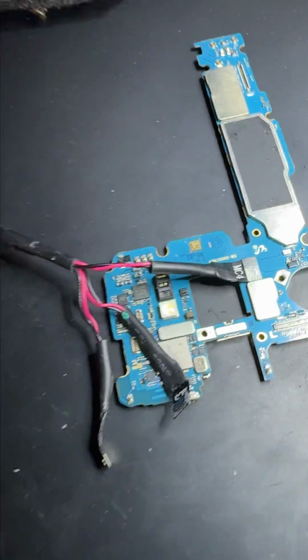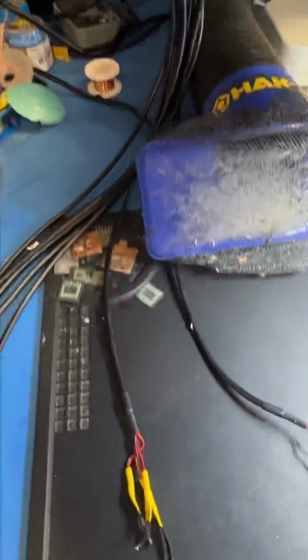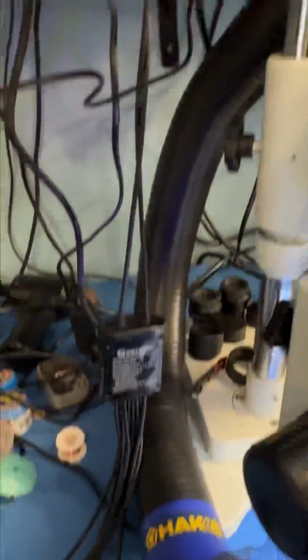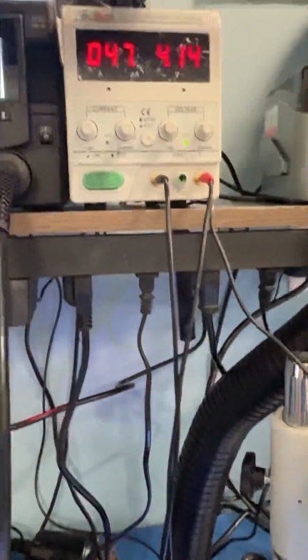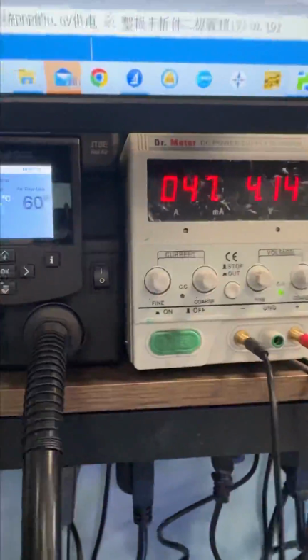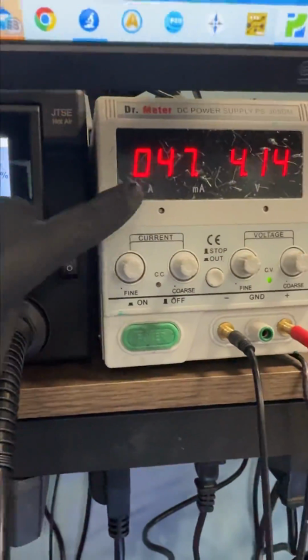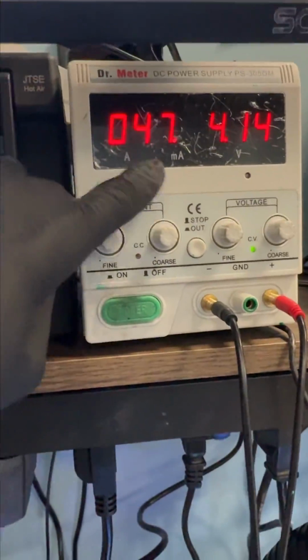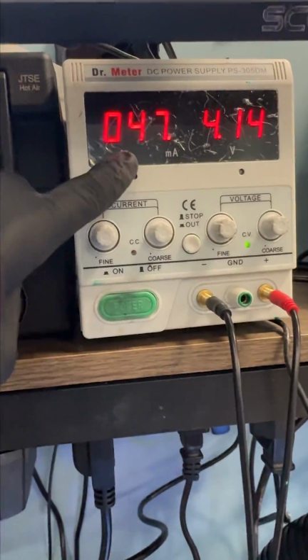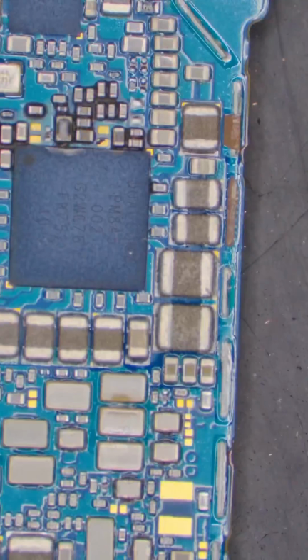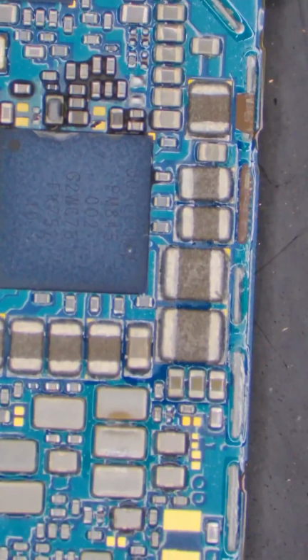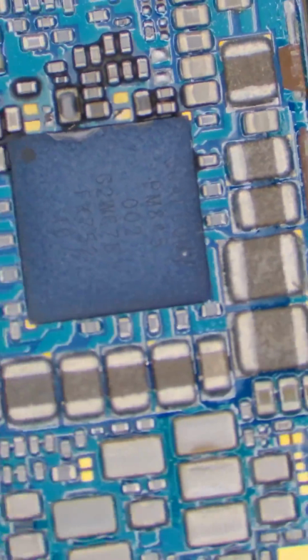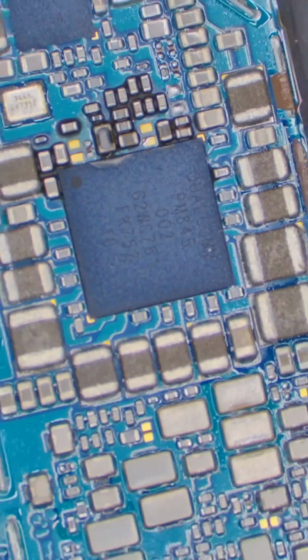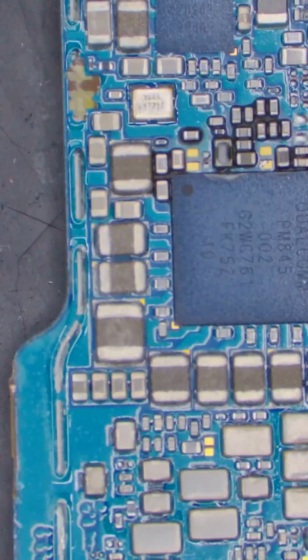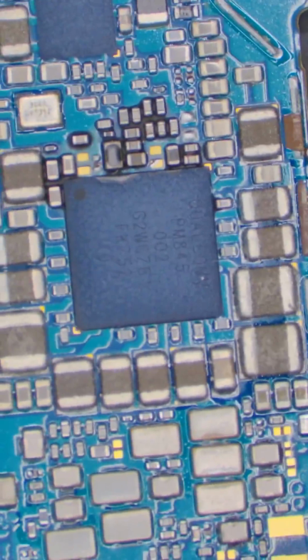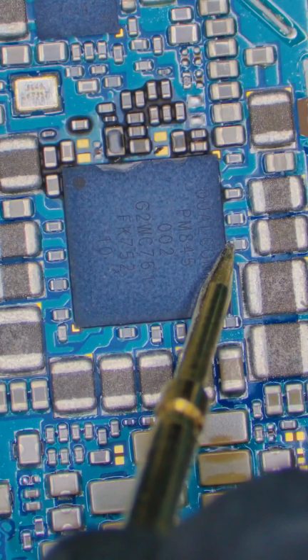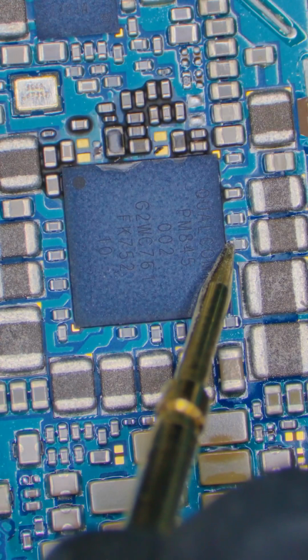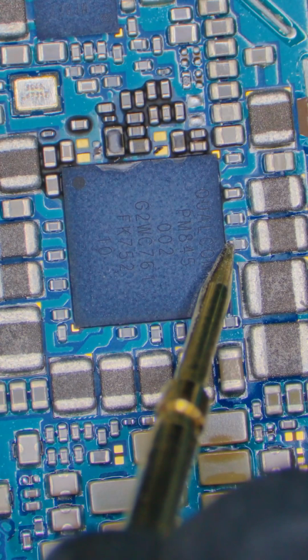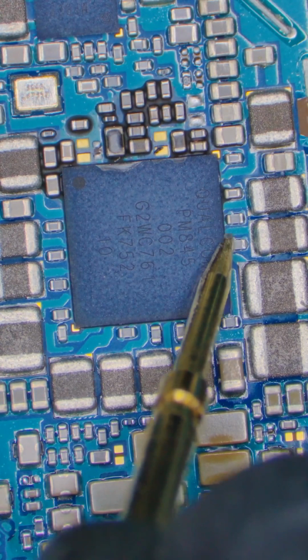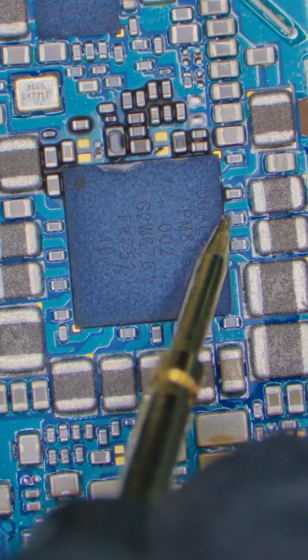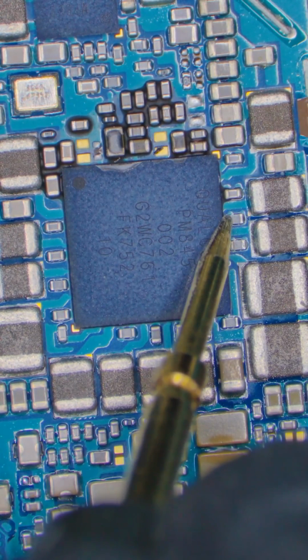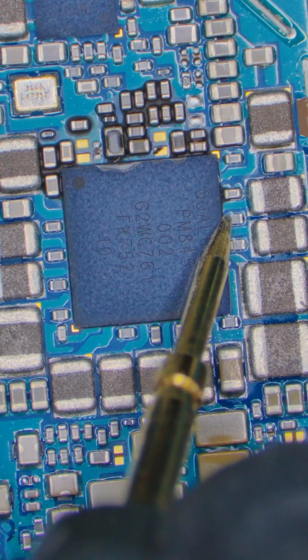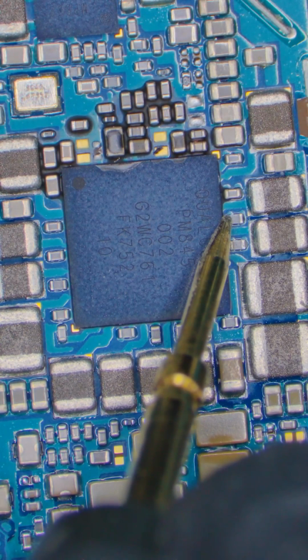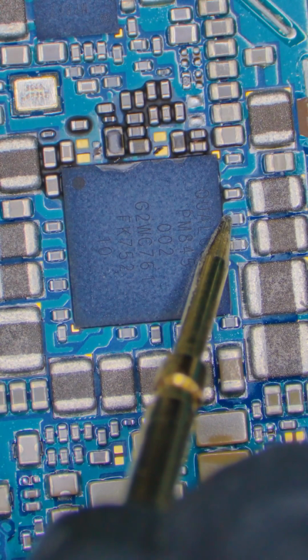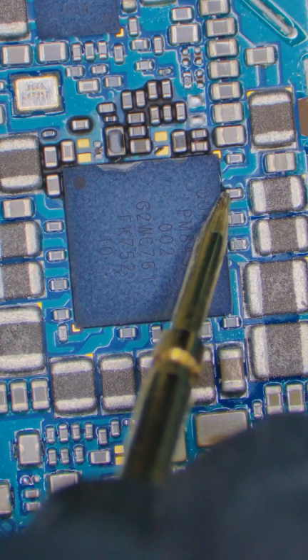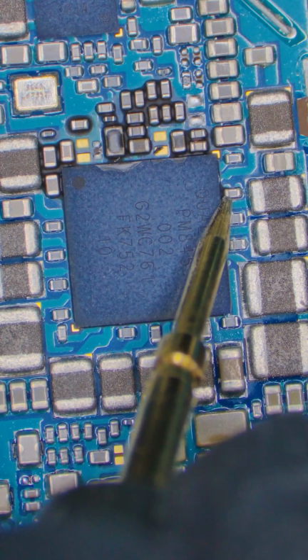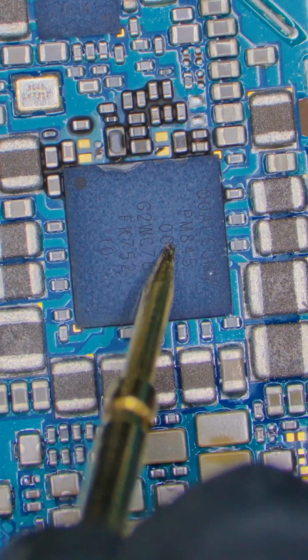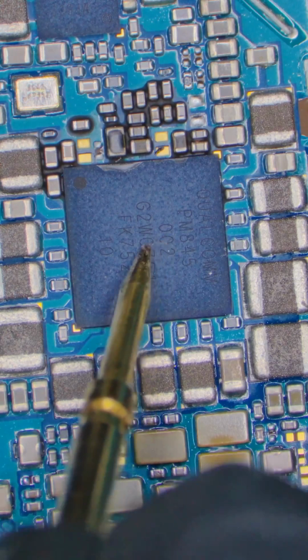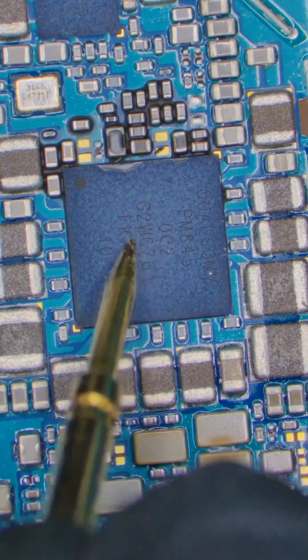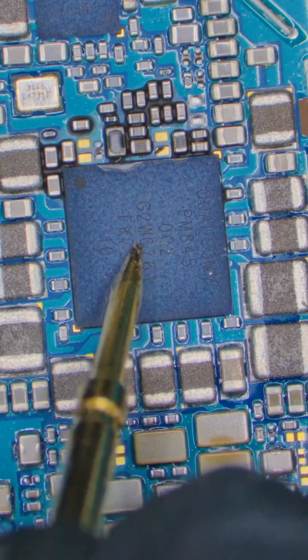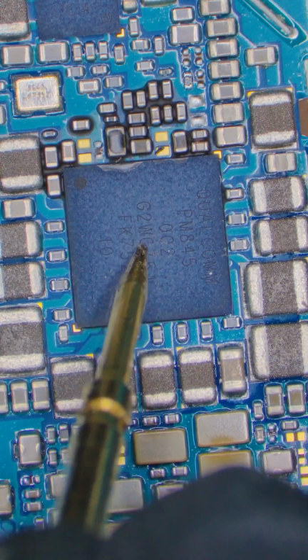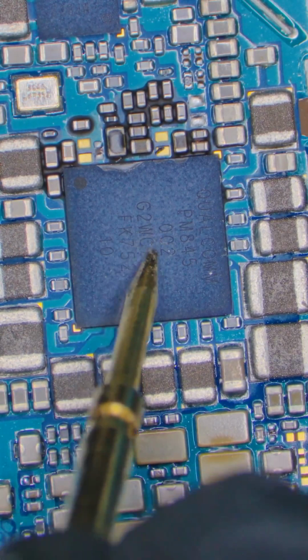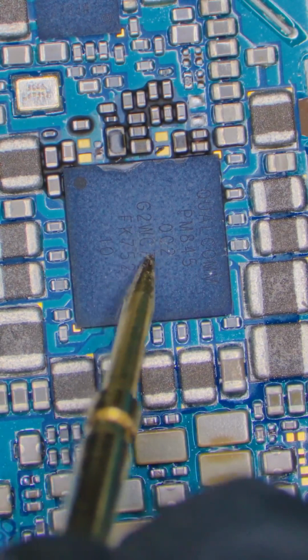When we plug the phone into the power supply, we can see an immediate amp draw, so we know there's a short somewhere on the board. When we check the lines around the power management chip, we can see that they're all shorted to ground. It's possible that this chip is bad, but we need to be sure.